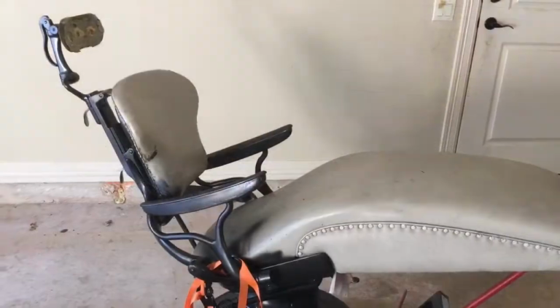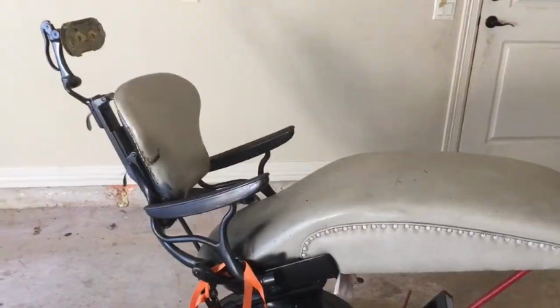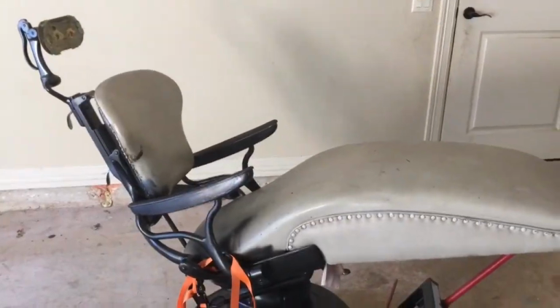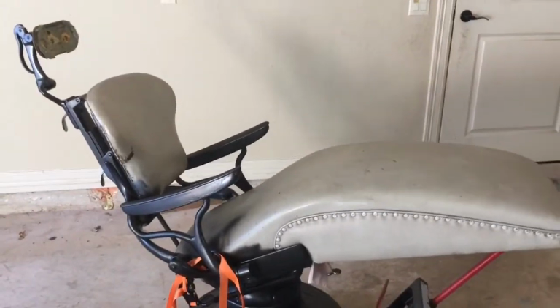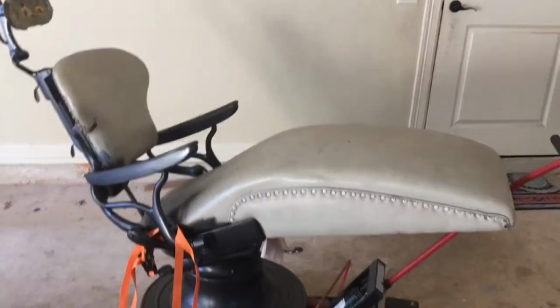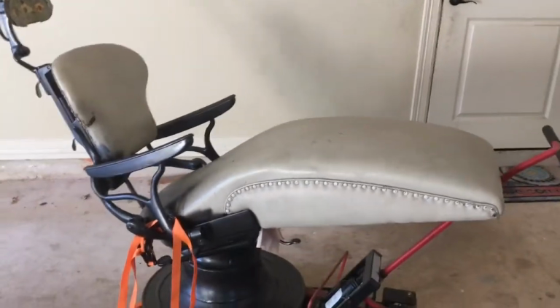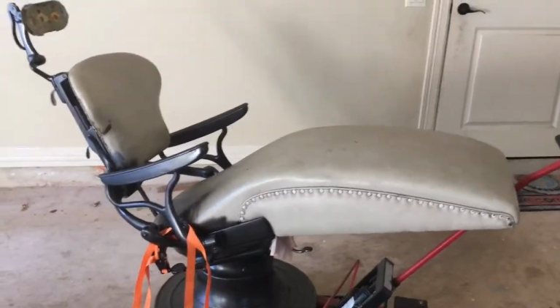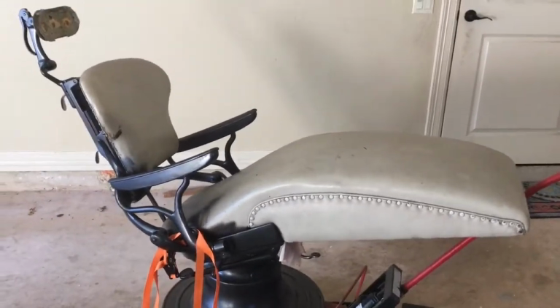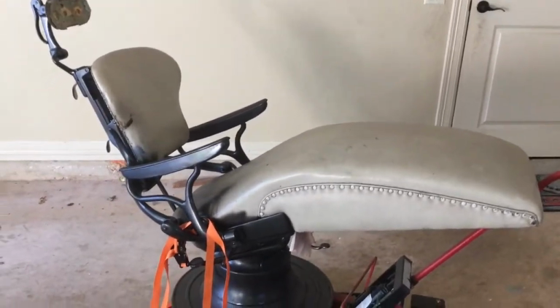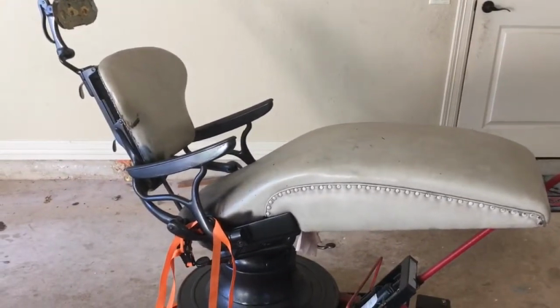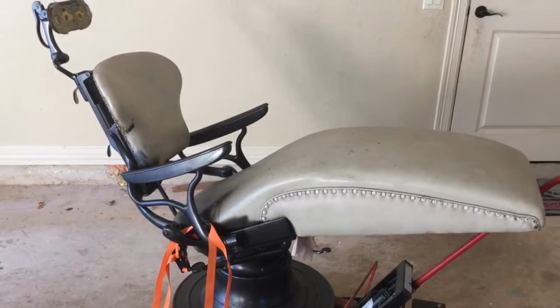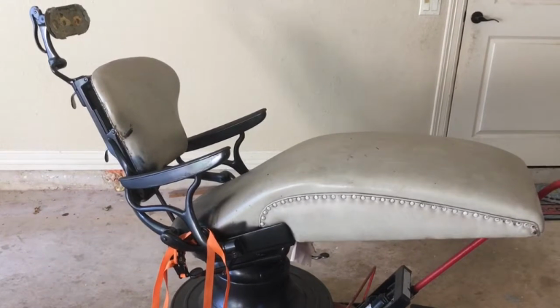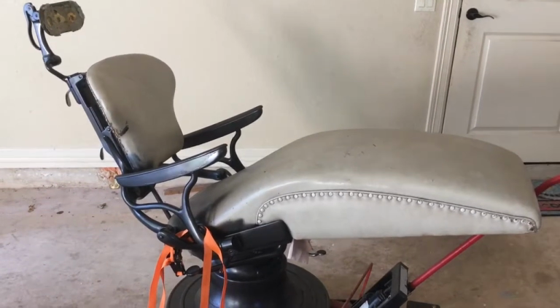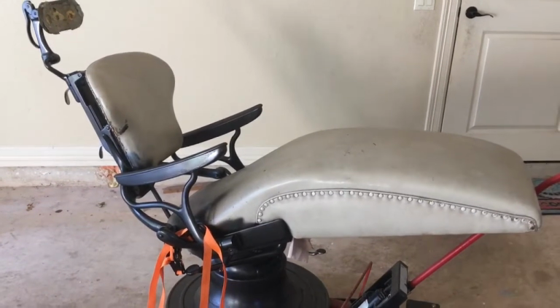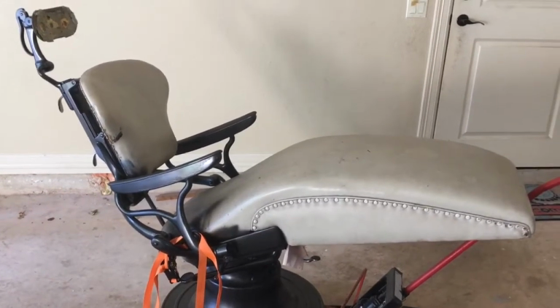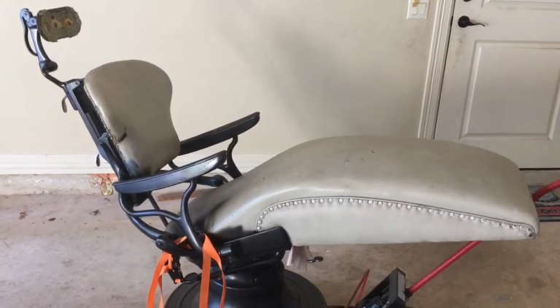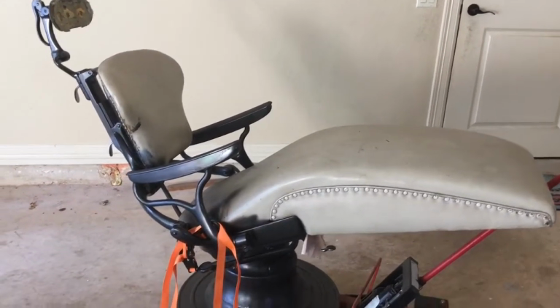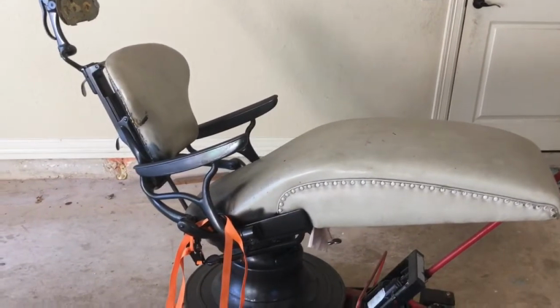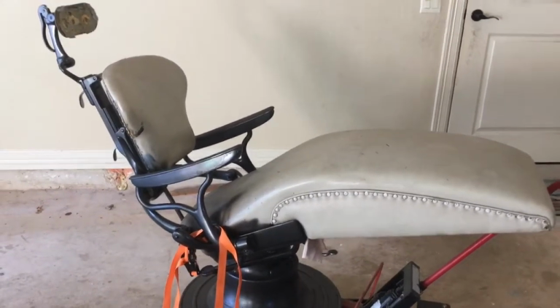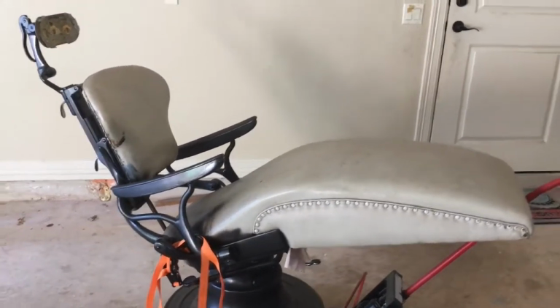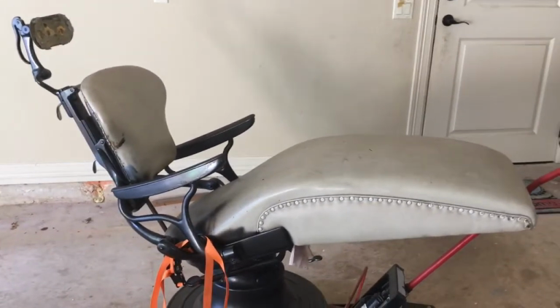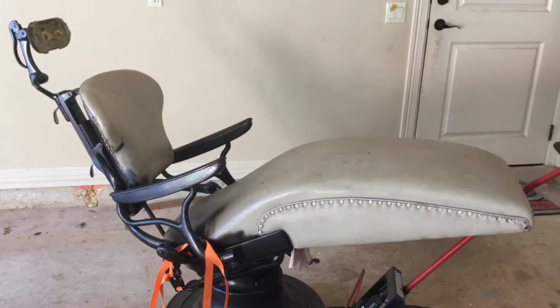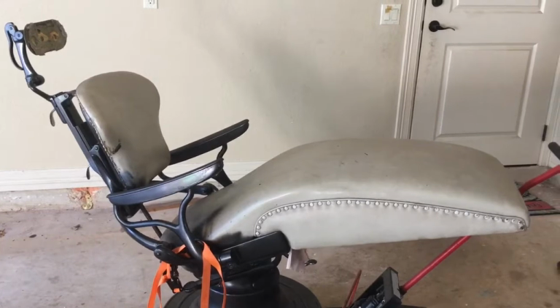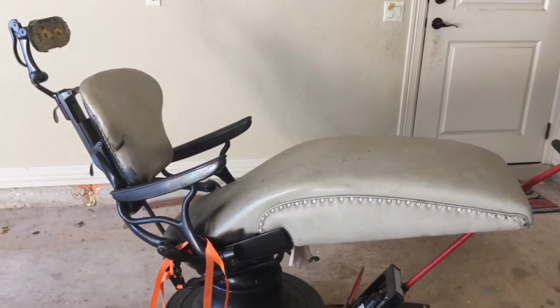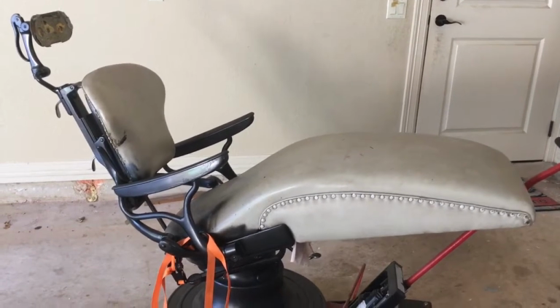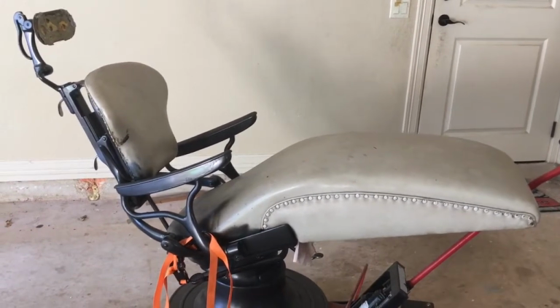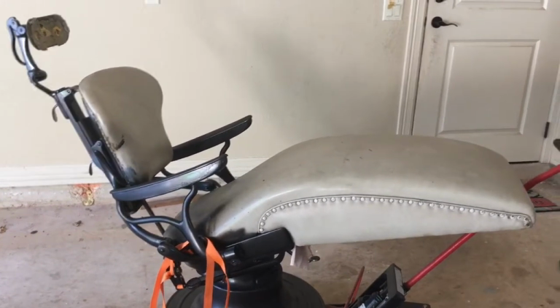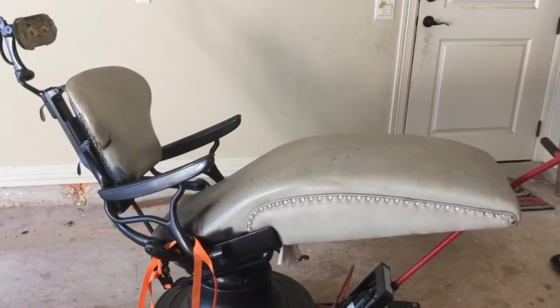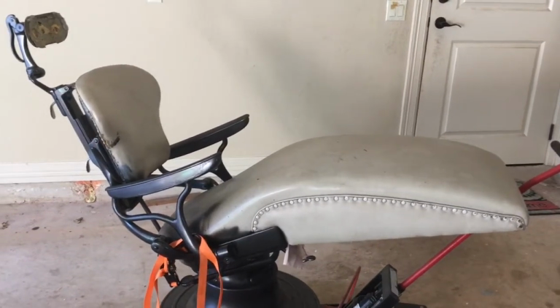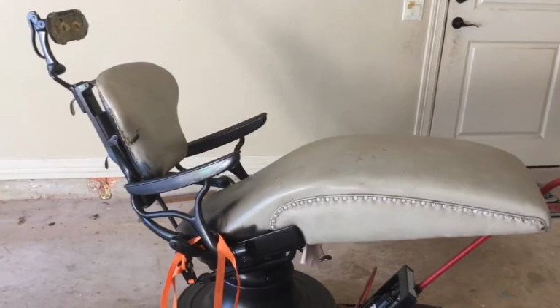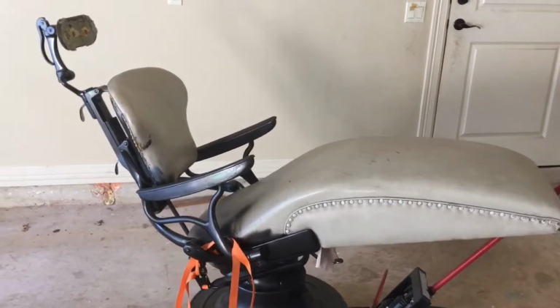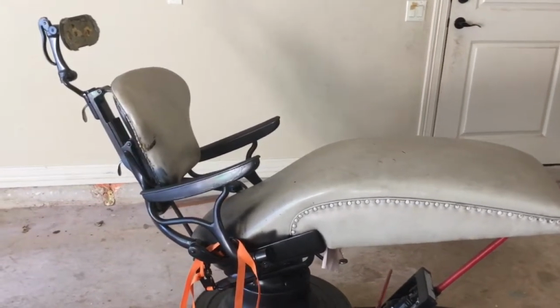All right, so here is my crazy idea. I am going to turn this vintage — I think it's from the late 60s, early 70s — dental chair and turn it into an awesome lounger for my movie room.